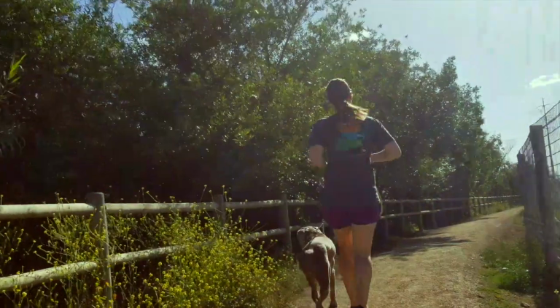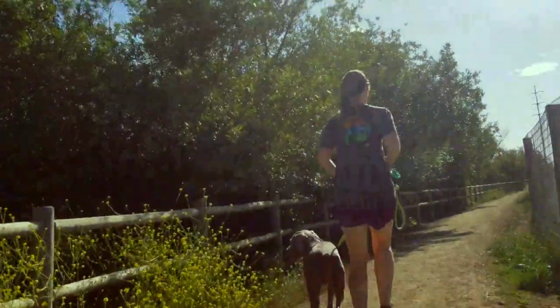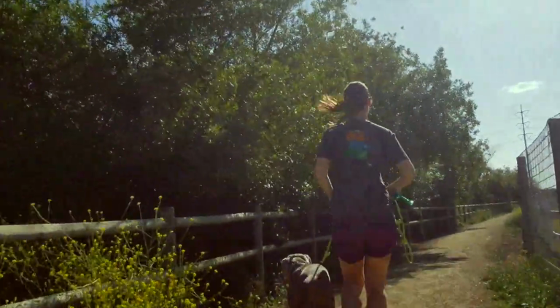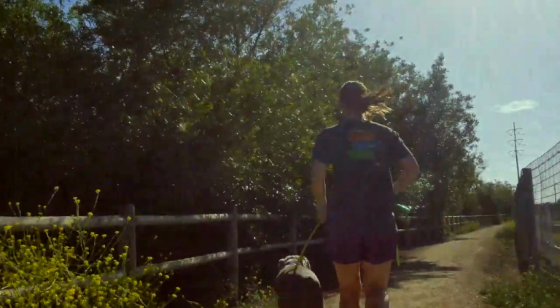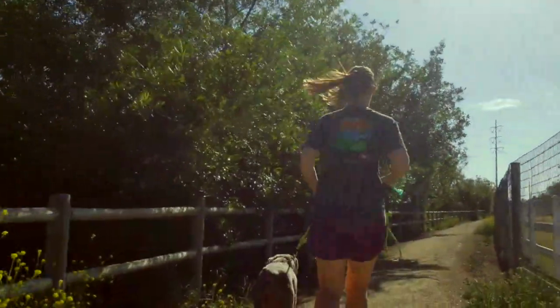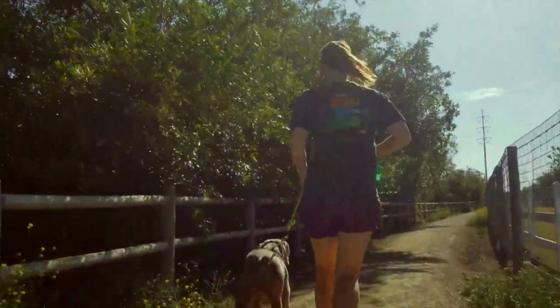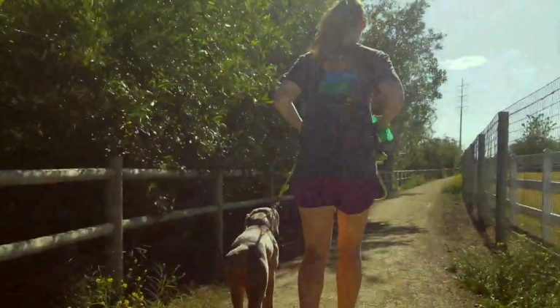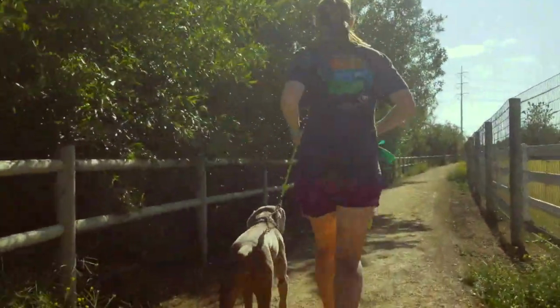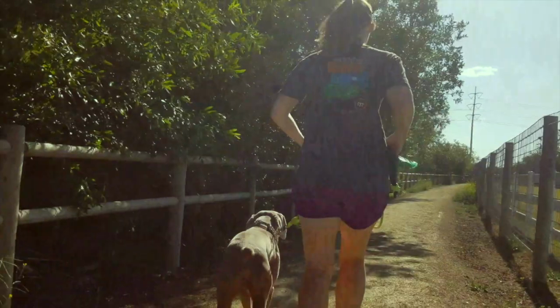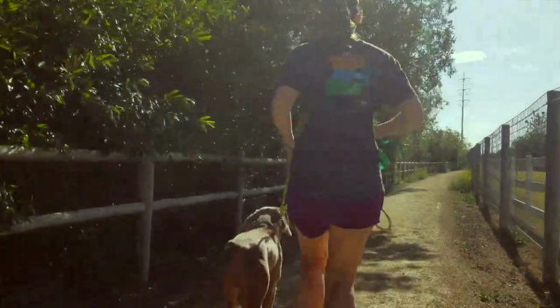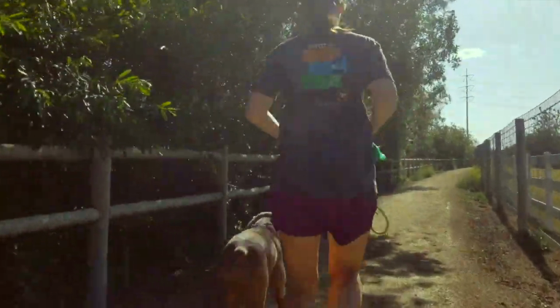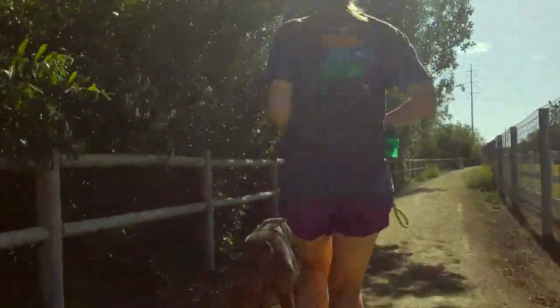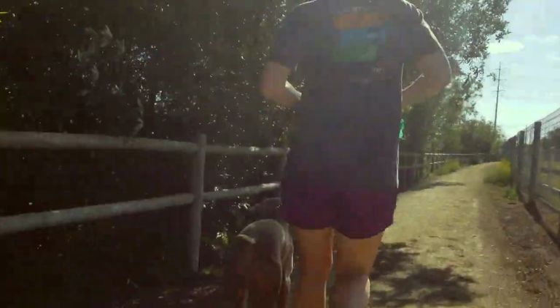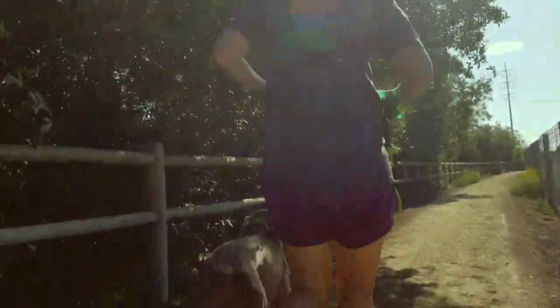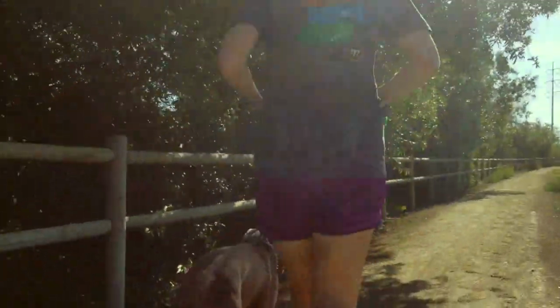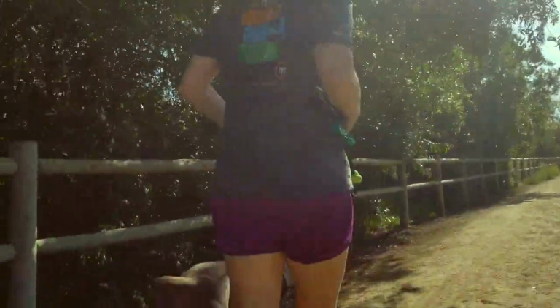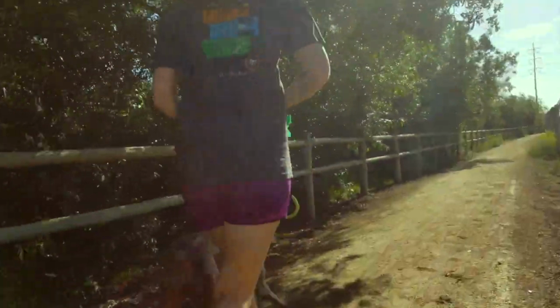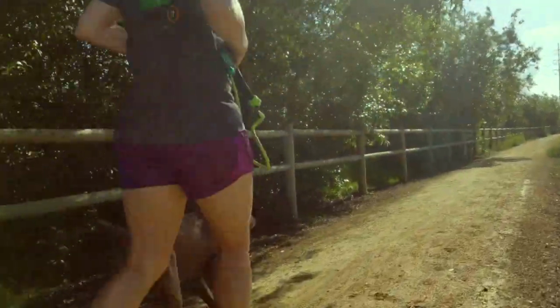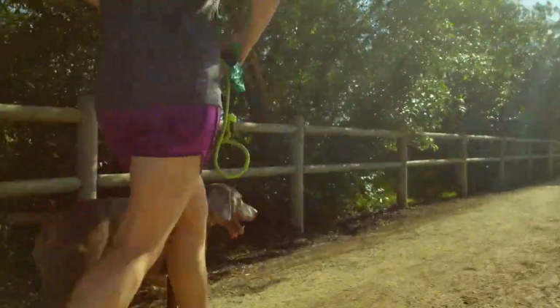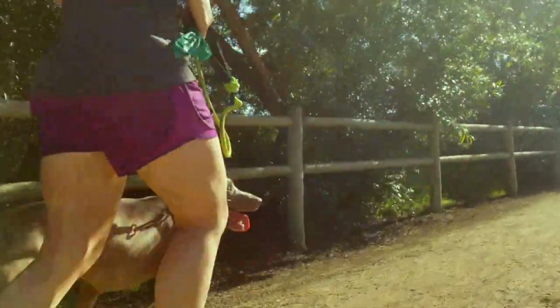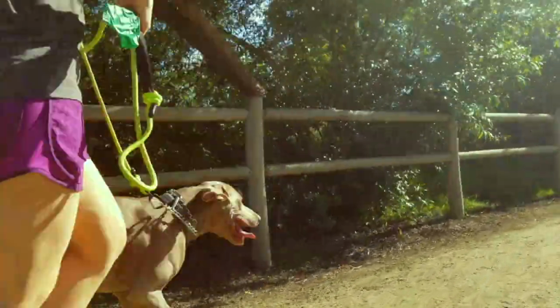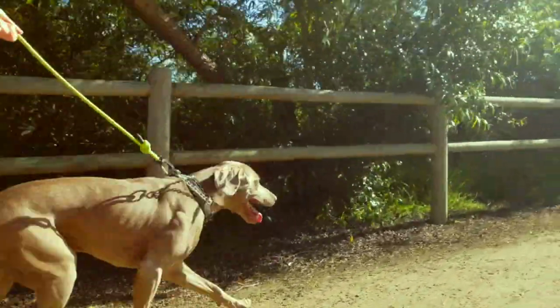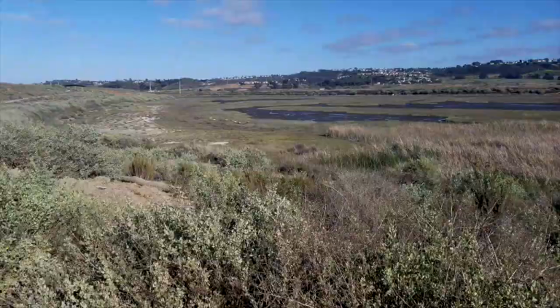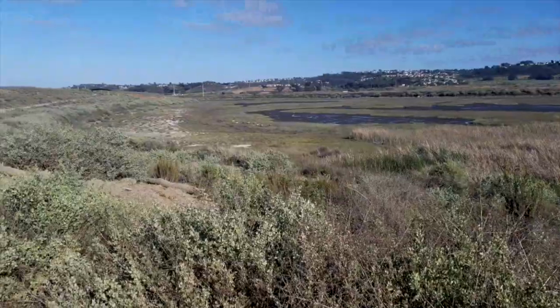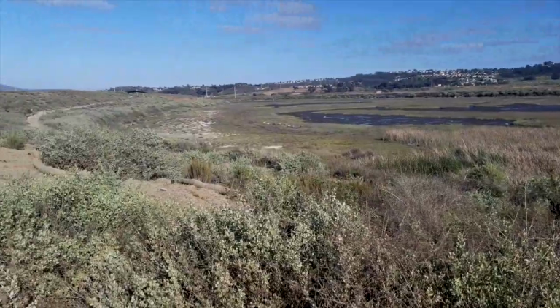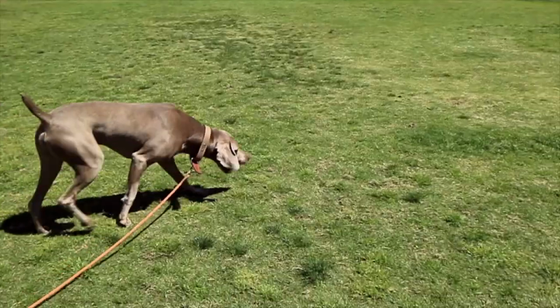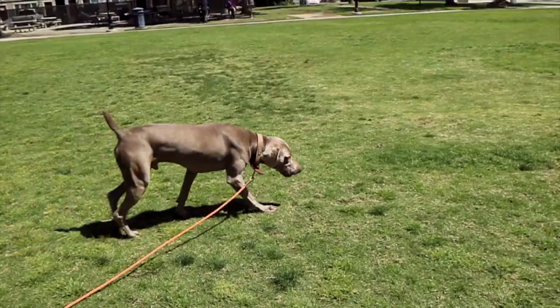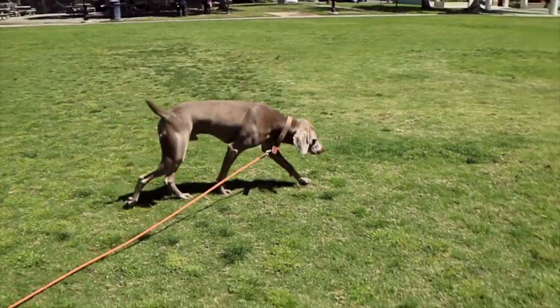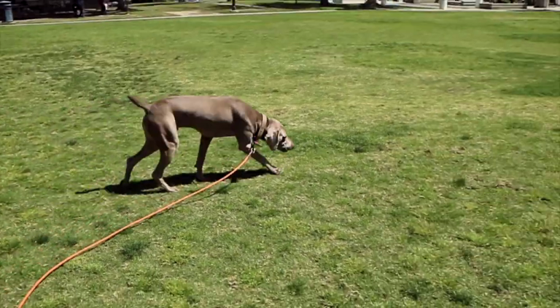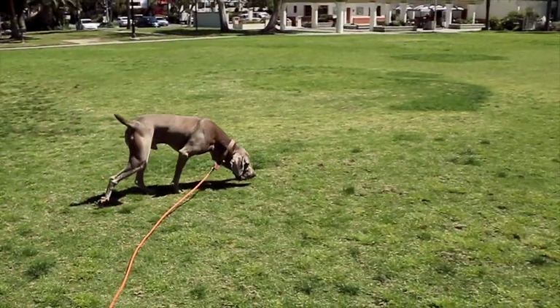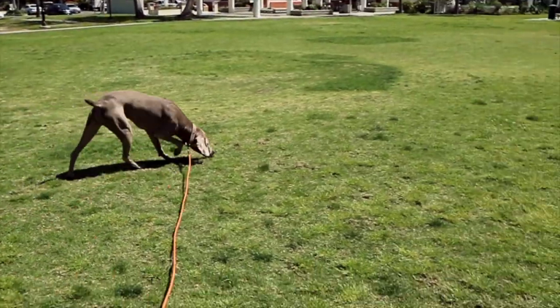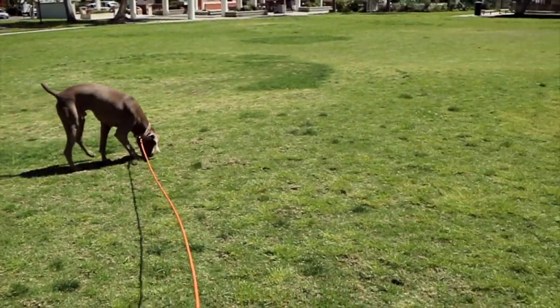Hi, it's Lindsay with ThatMutt. I love to run and hike with my dog Remy on the trails. I like to keep him safe but also give him the freedom to just be a Weimaraner and run off leash.